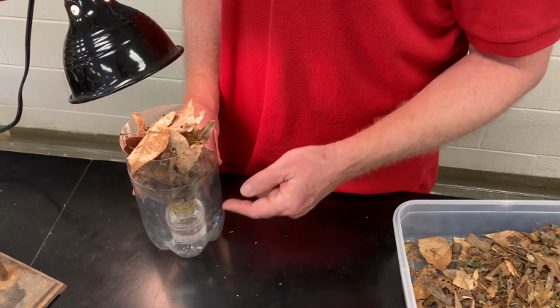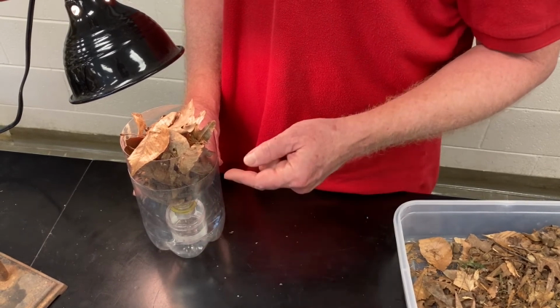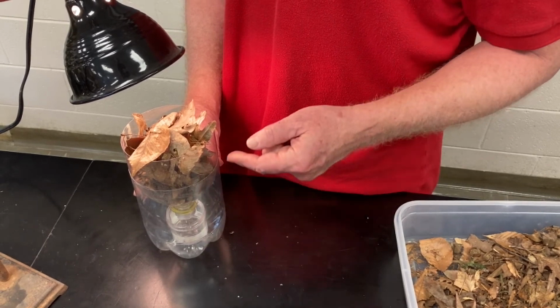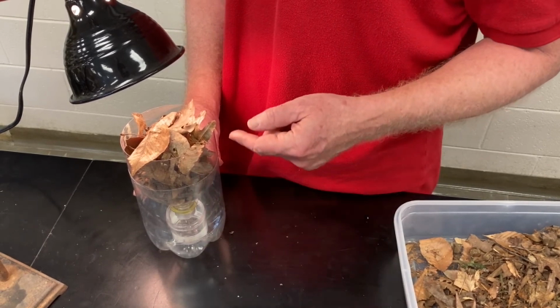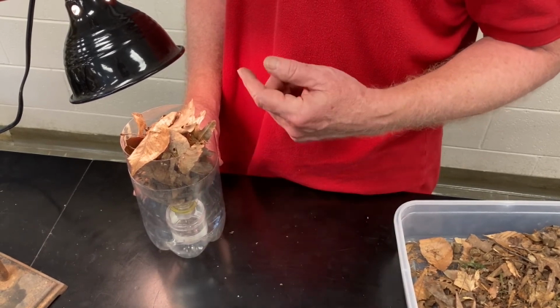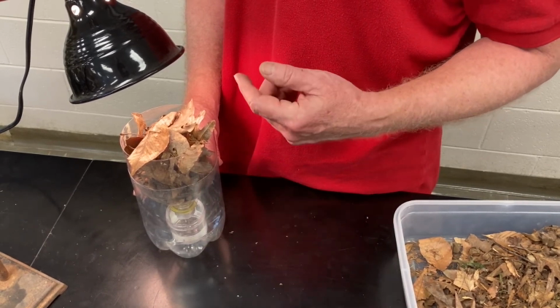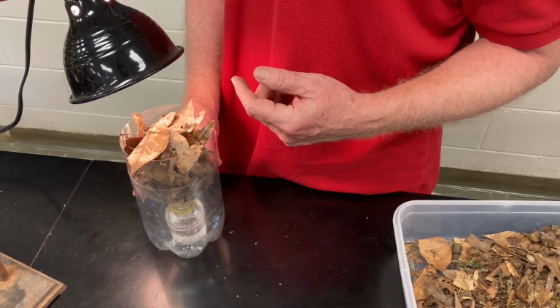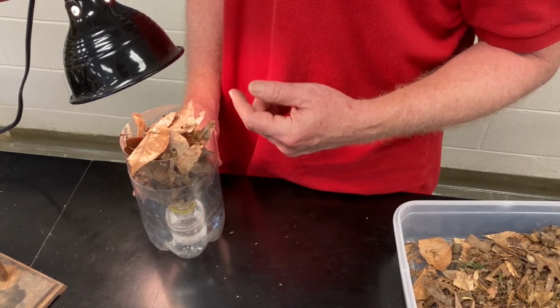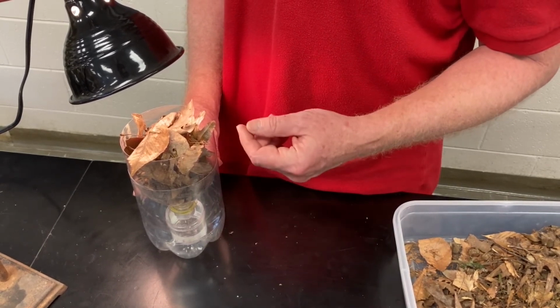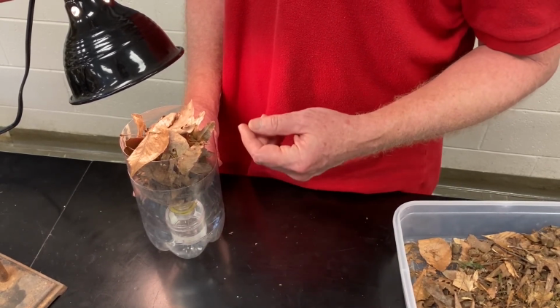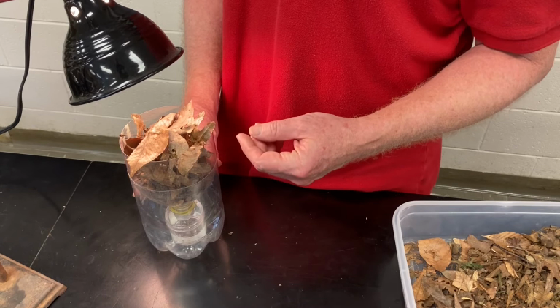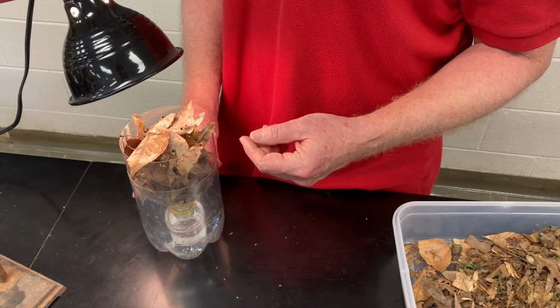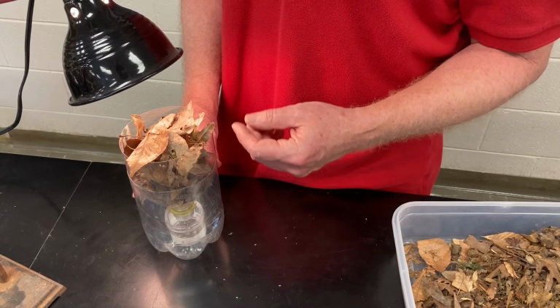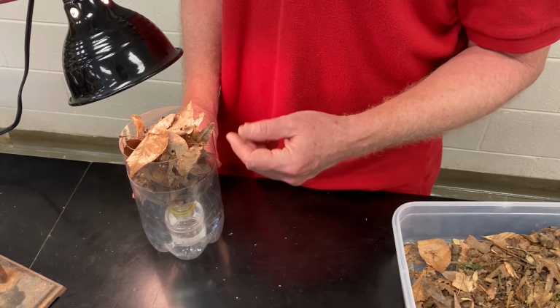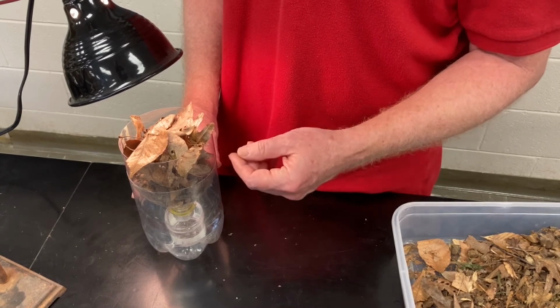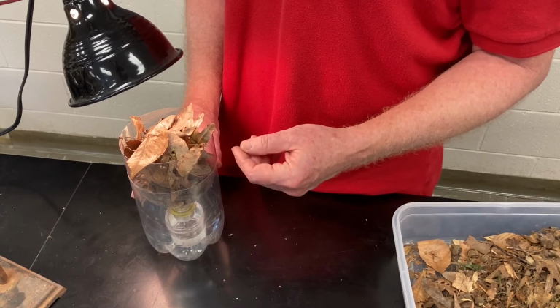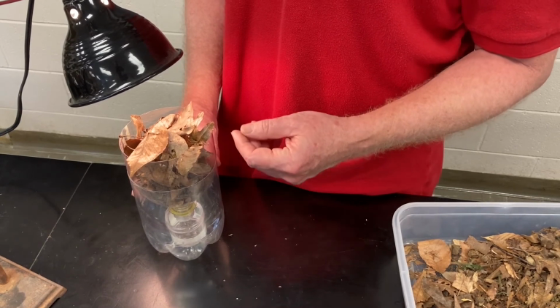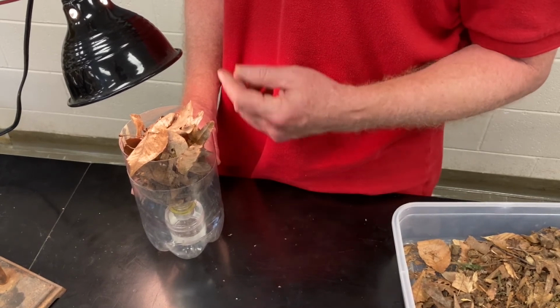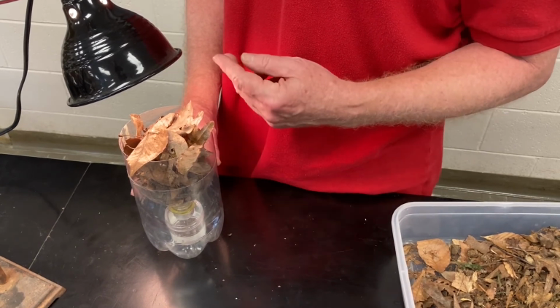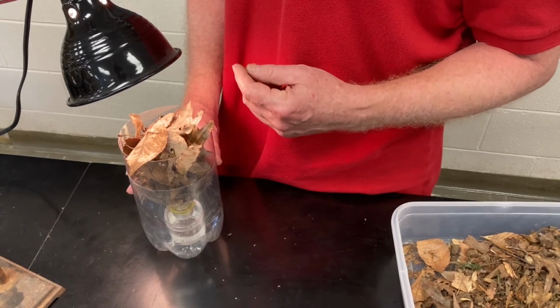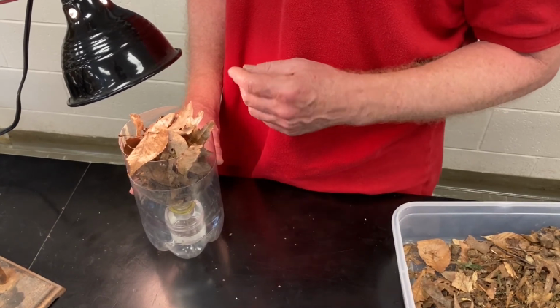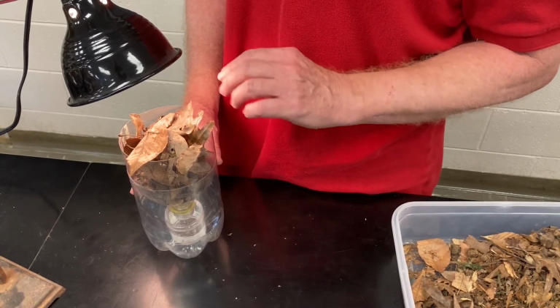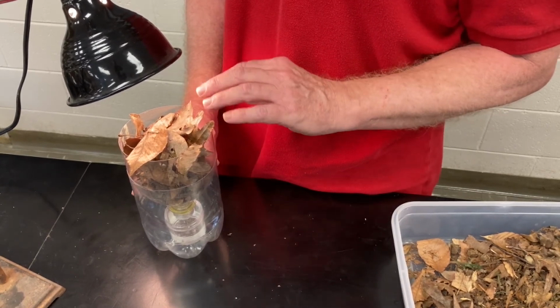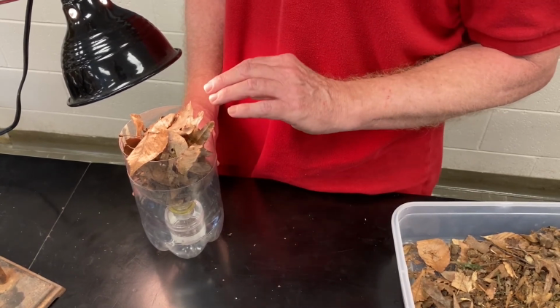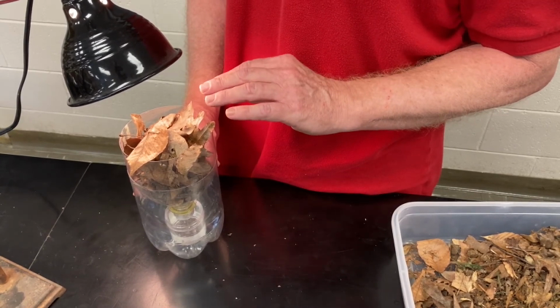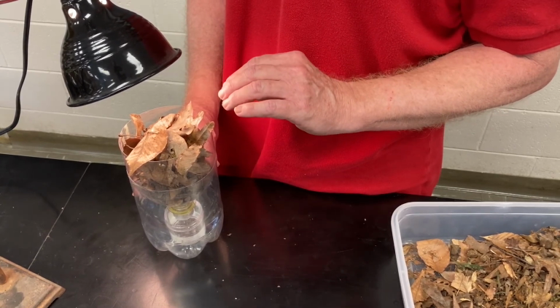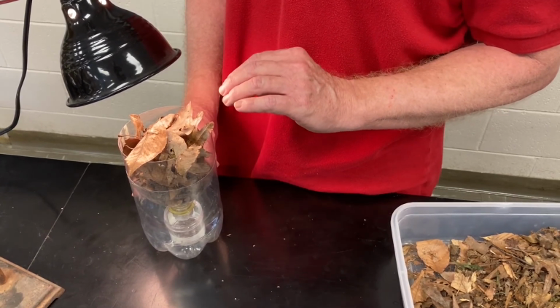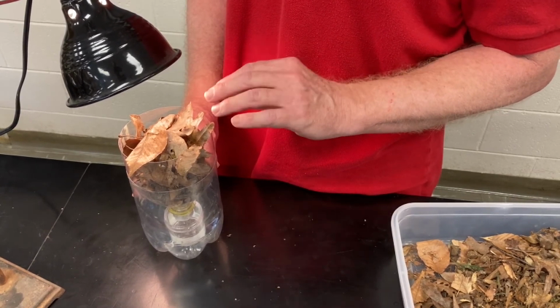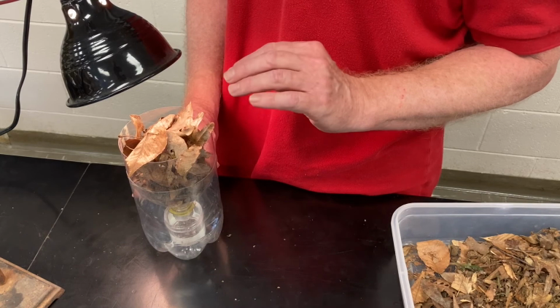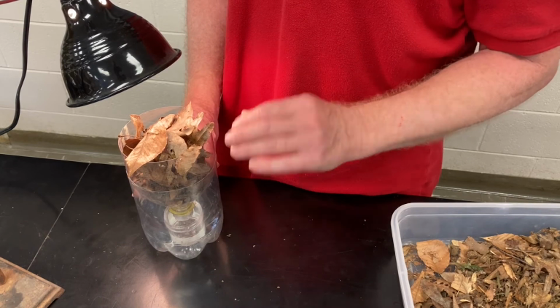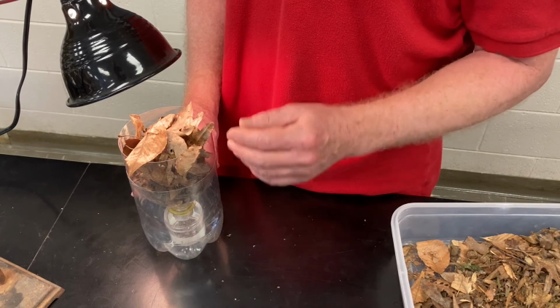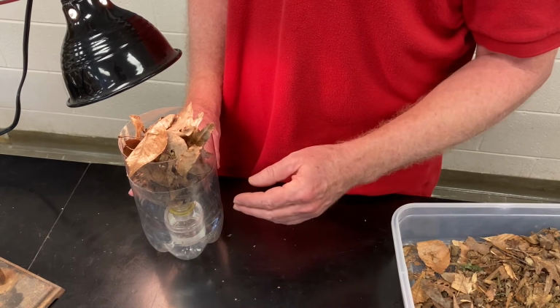Organisms that live in the soil normally avoid light, so this works two ways — it dries out the sample and also the light repels them.